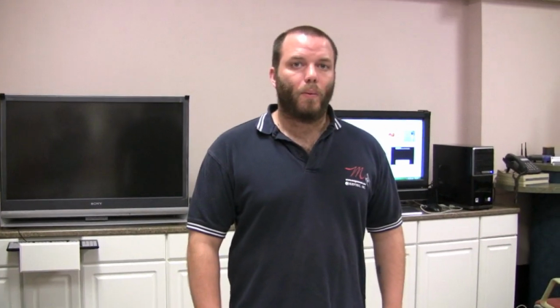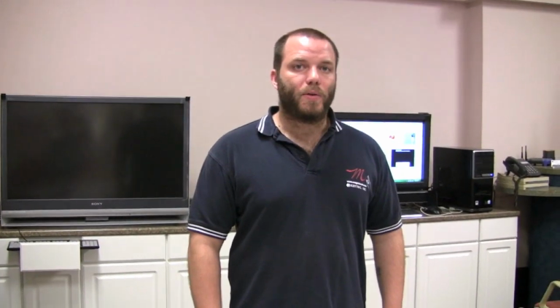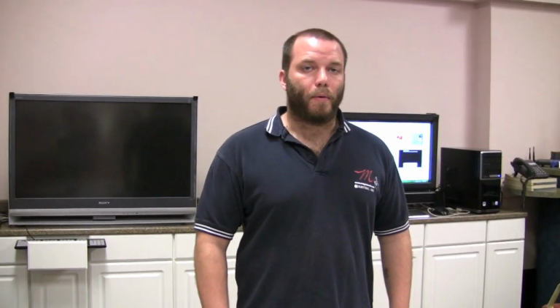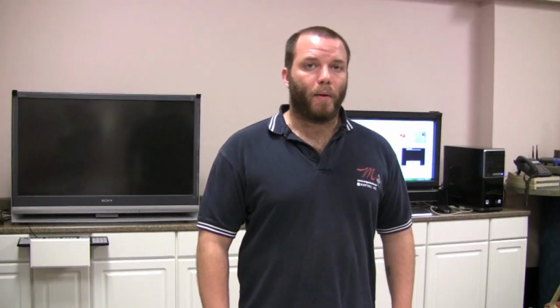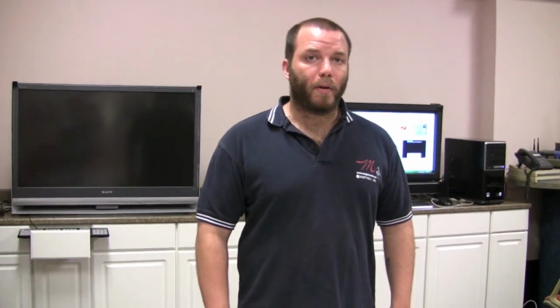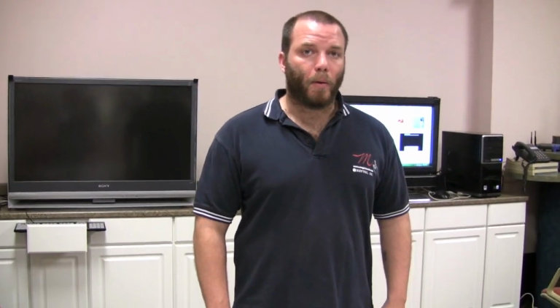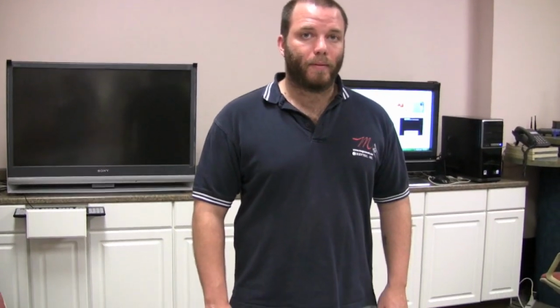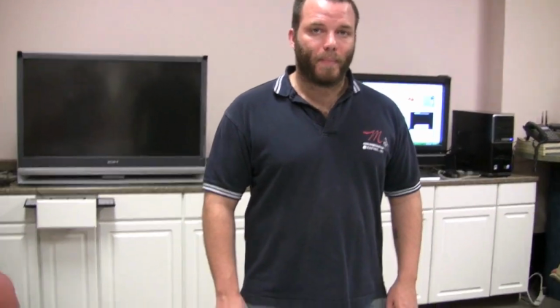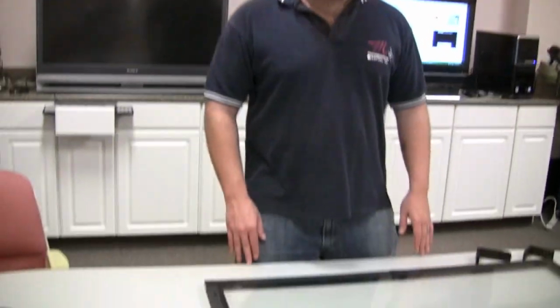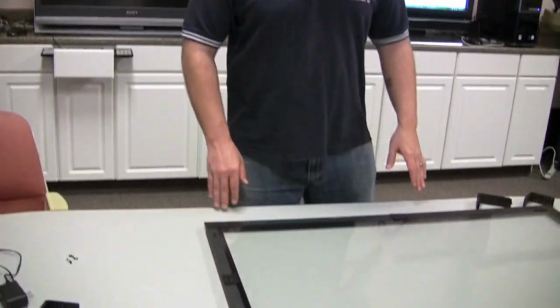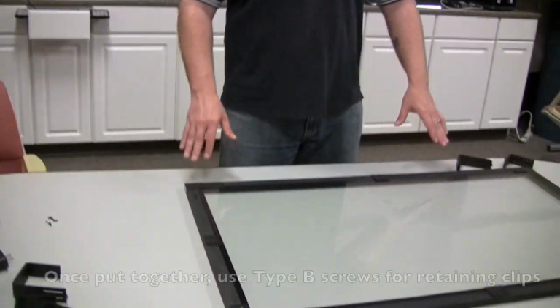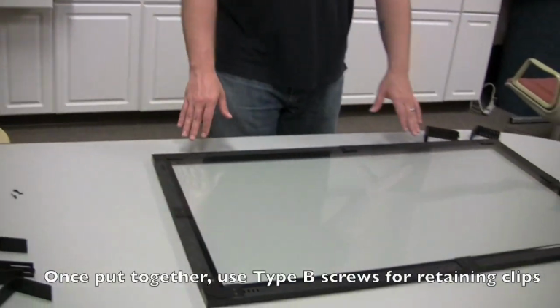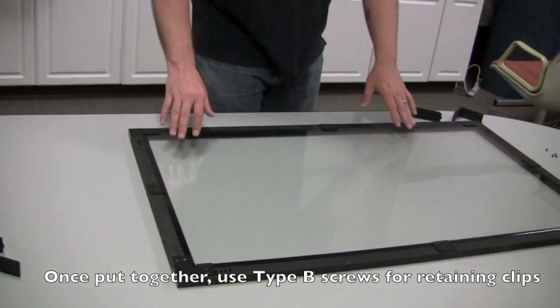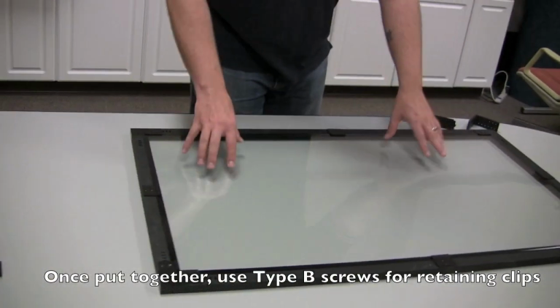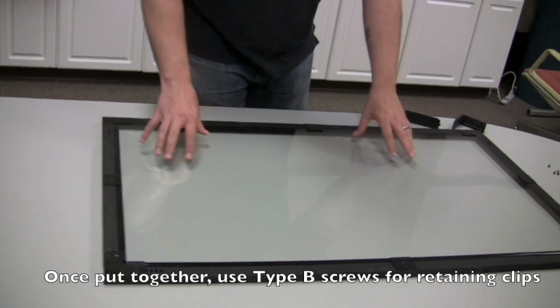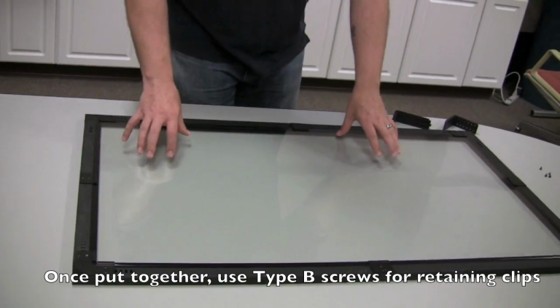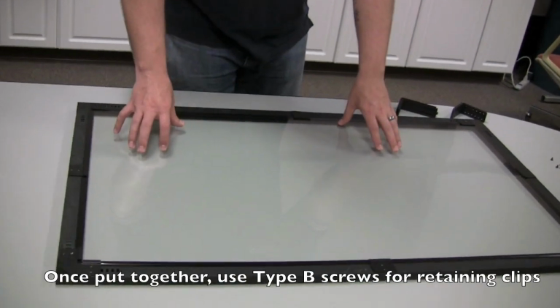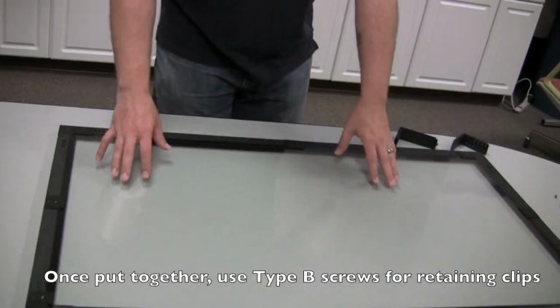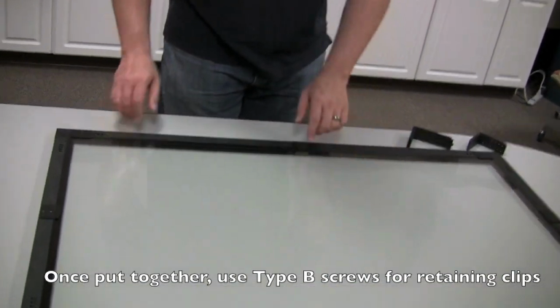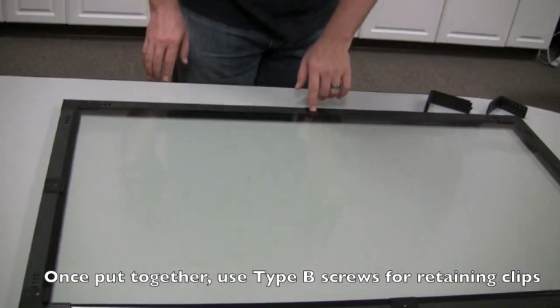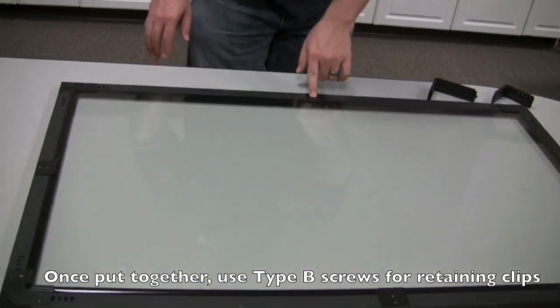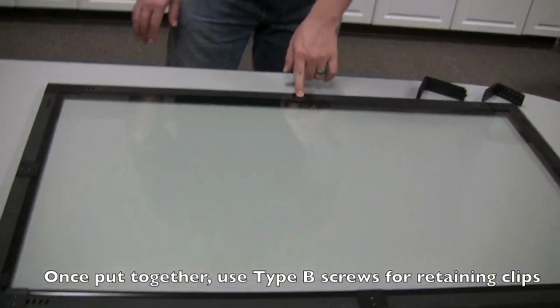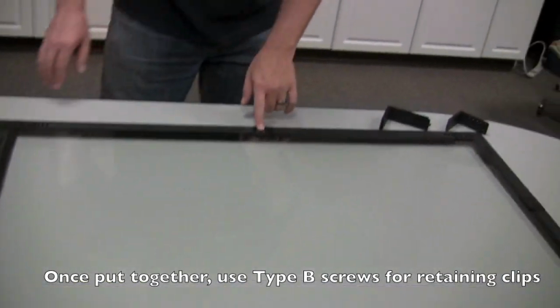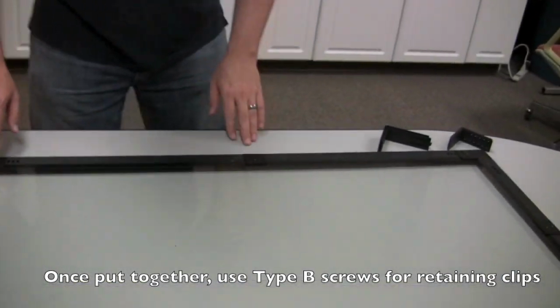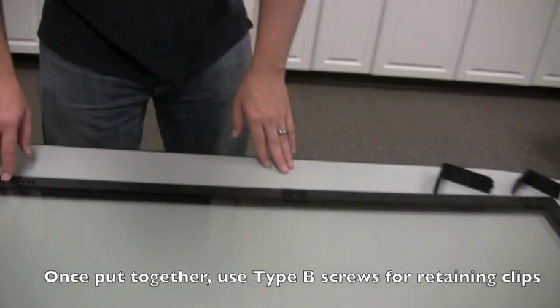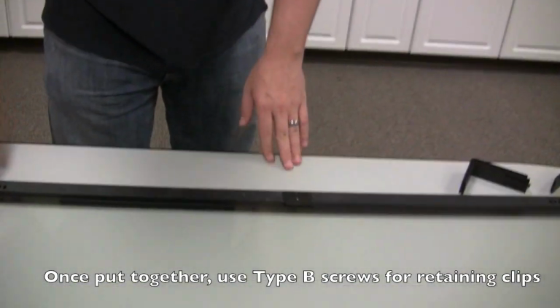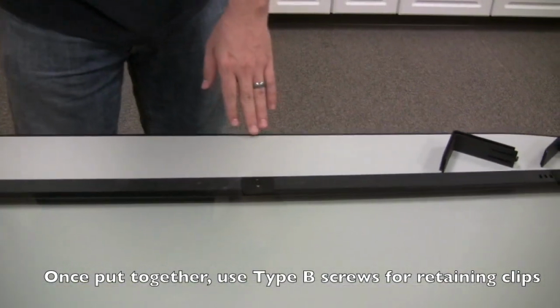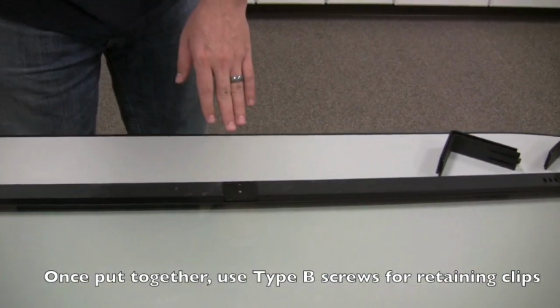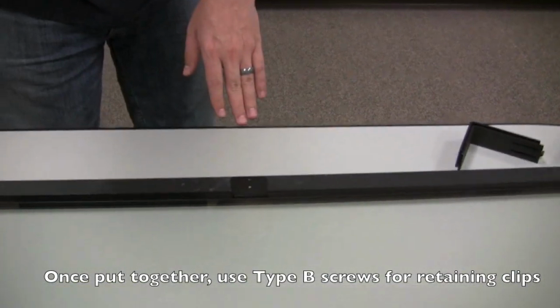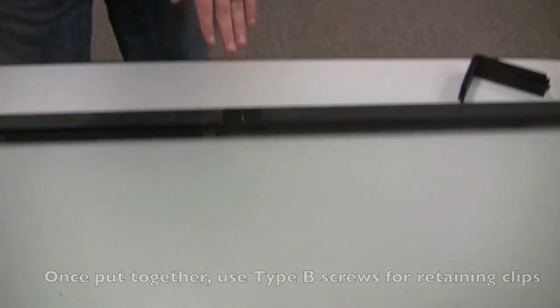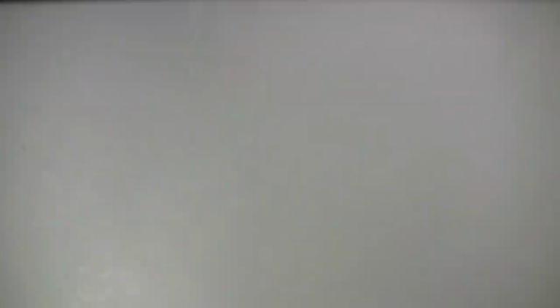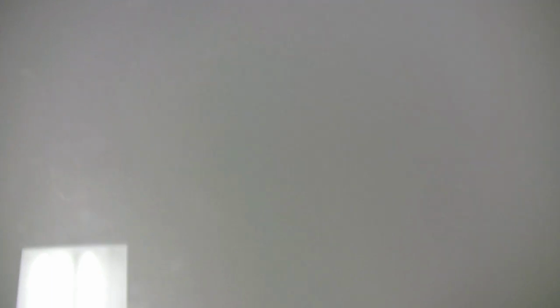Once you have the frame fully assembled, you can then insert a piece of tempered glass and secure it with the retaining clips included in your kit.